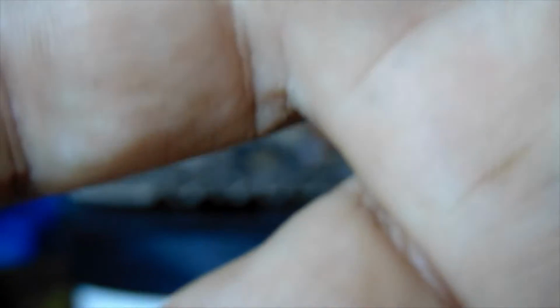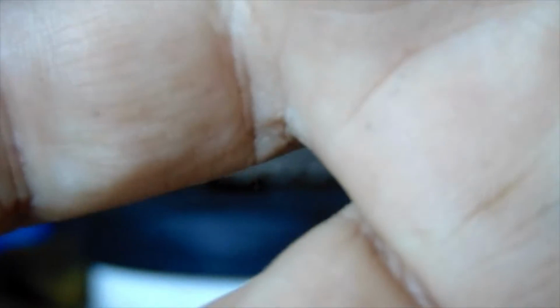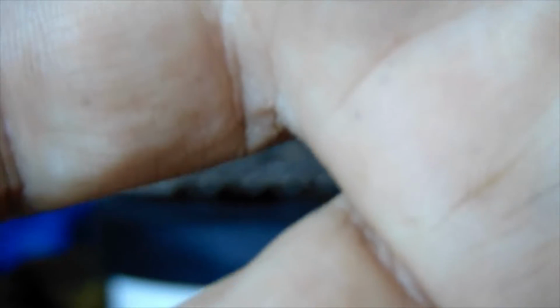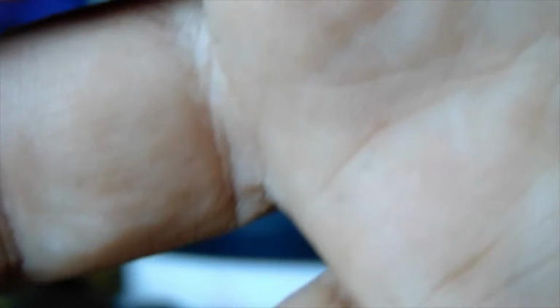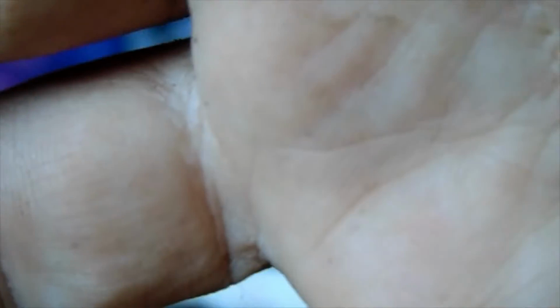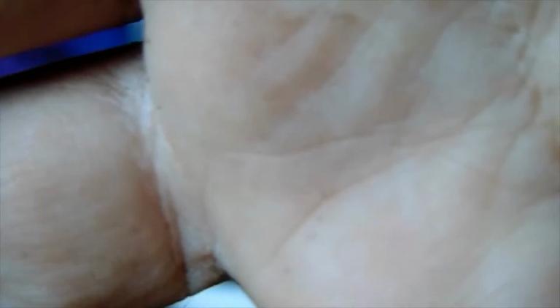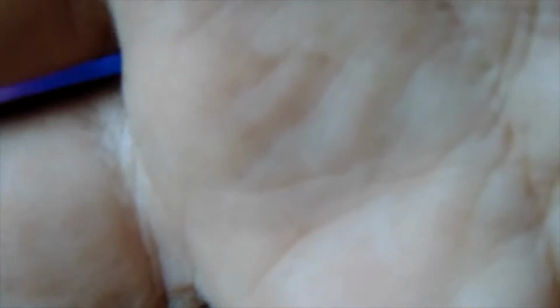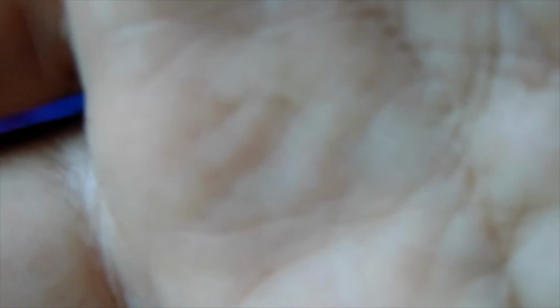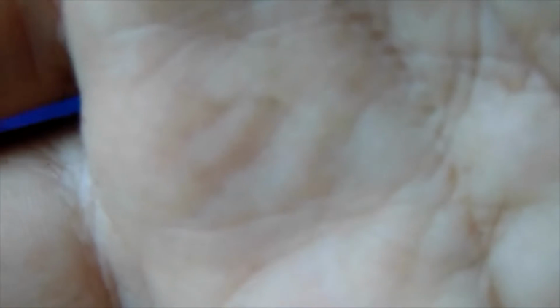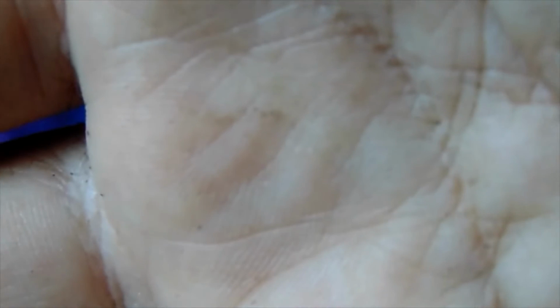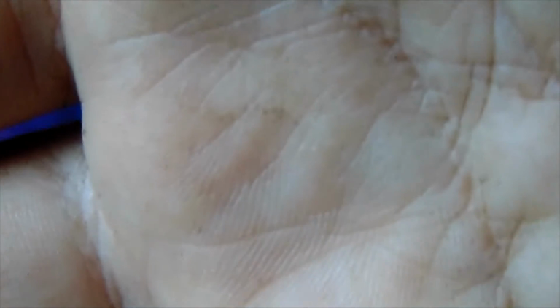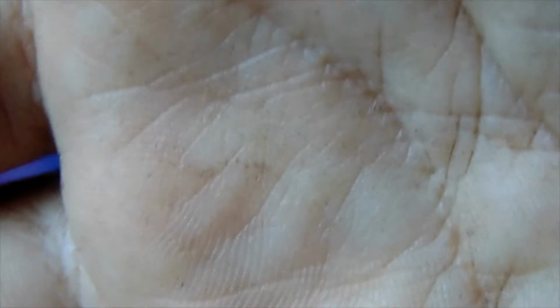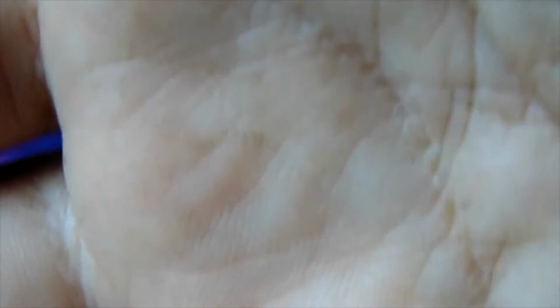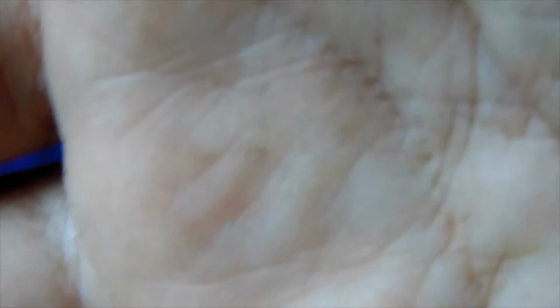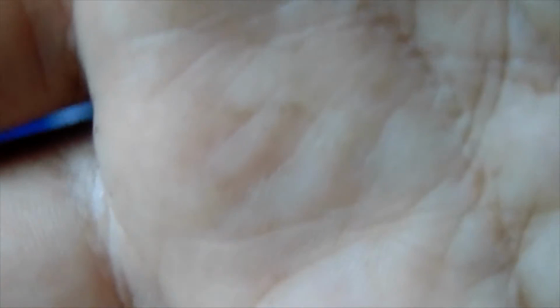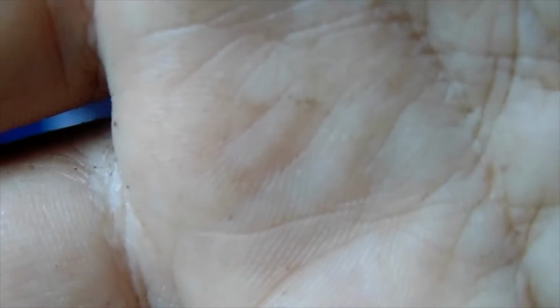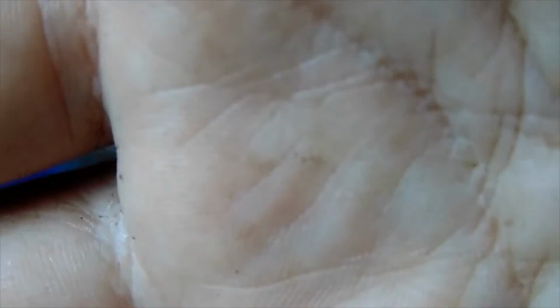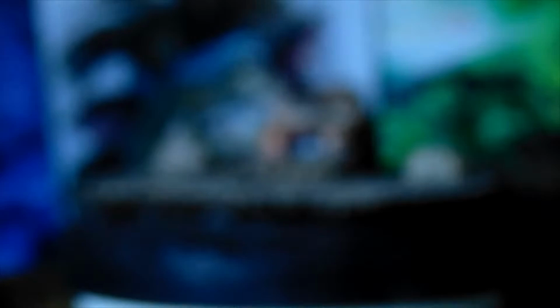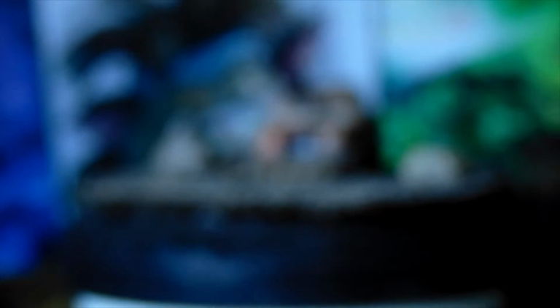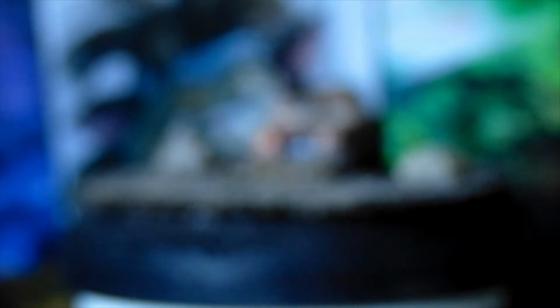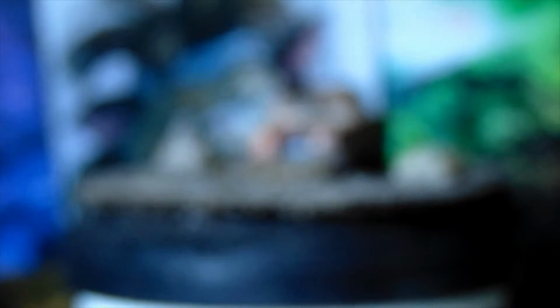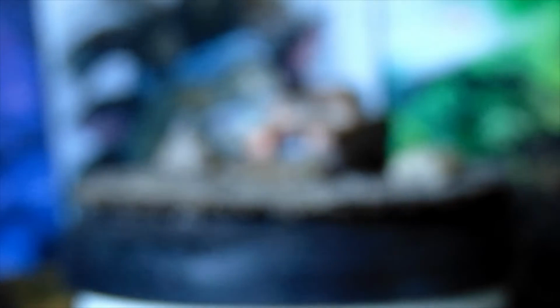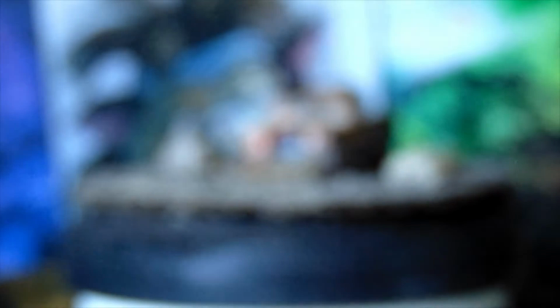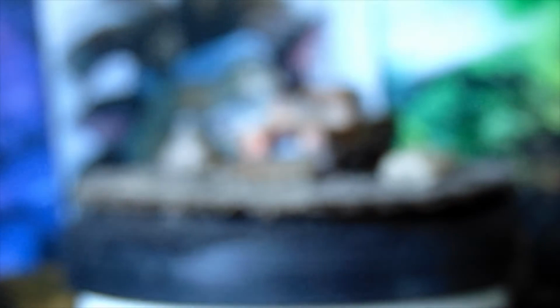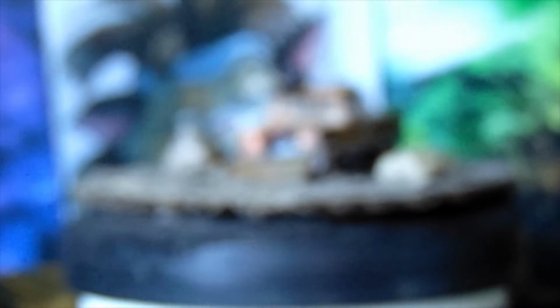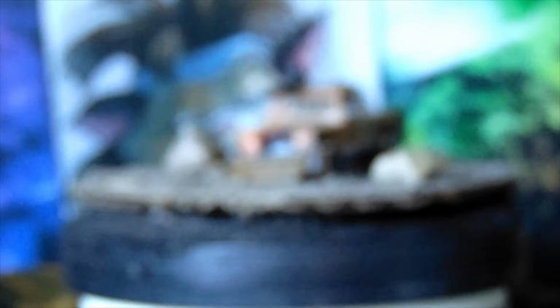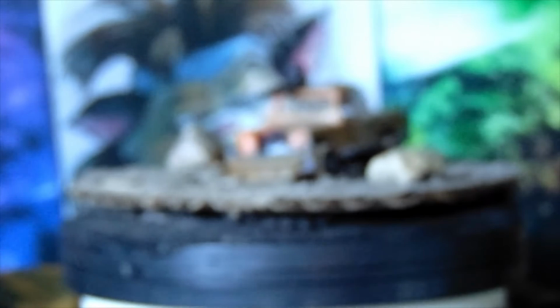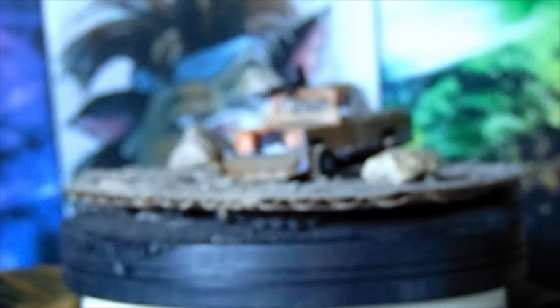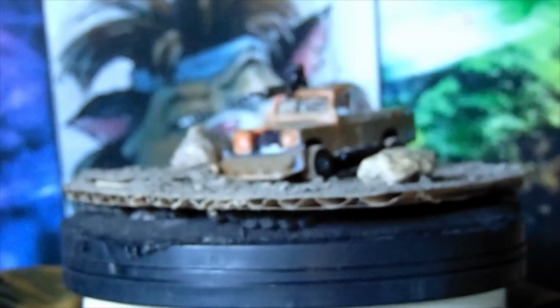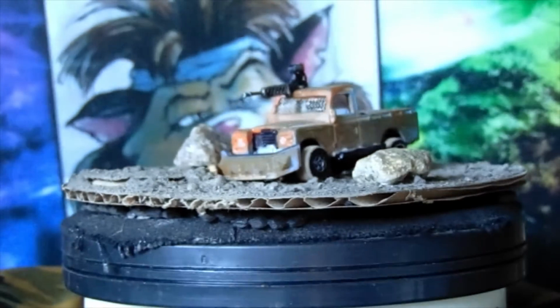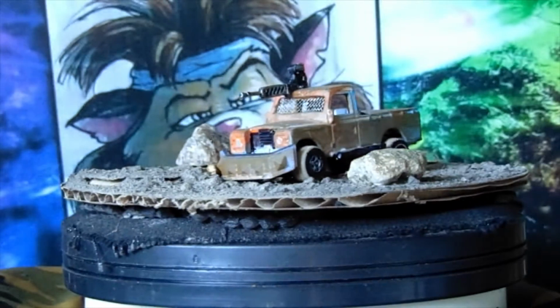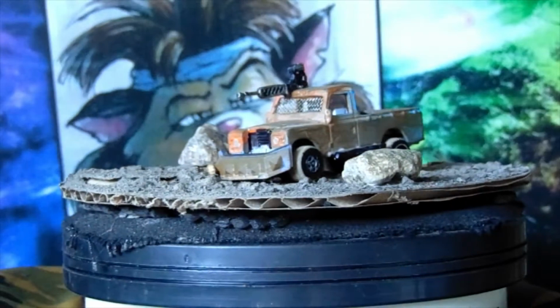We were supposed to do a Zuru Gaslands build. Well, not exactly Zuru — it's Hot Wheels with some Matchbox parts and some other things.